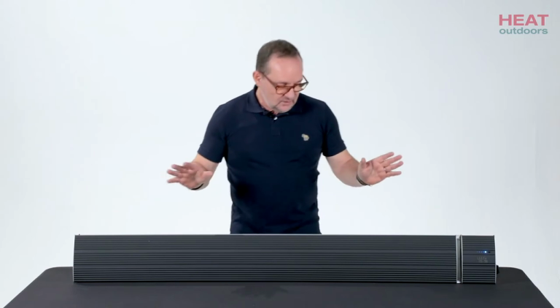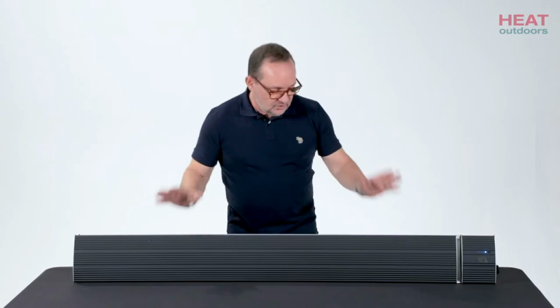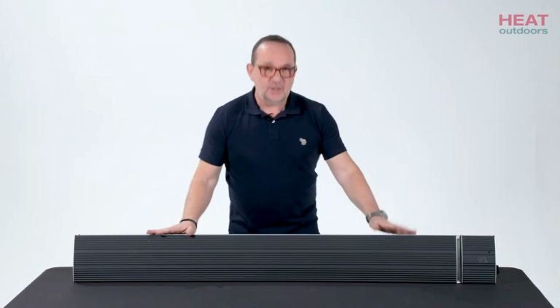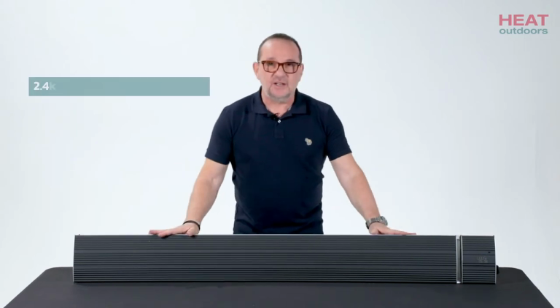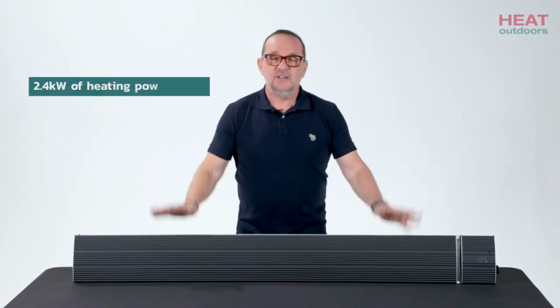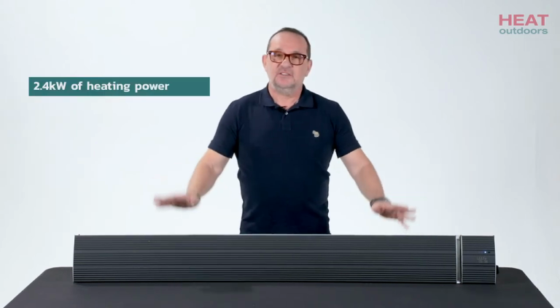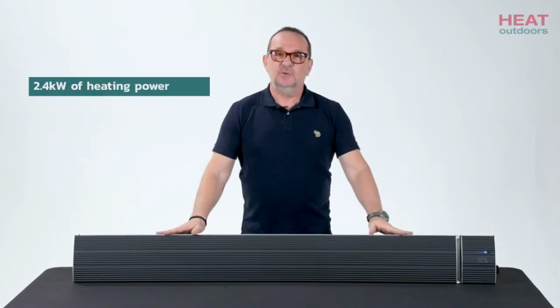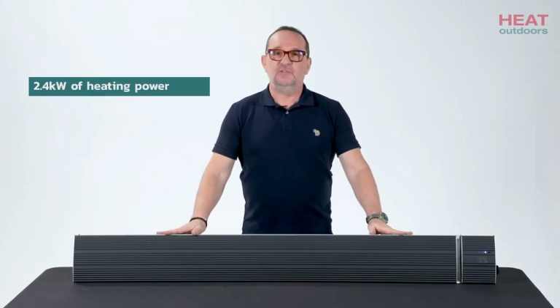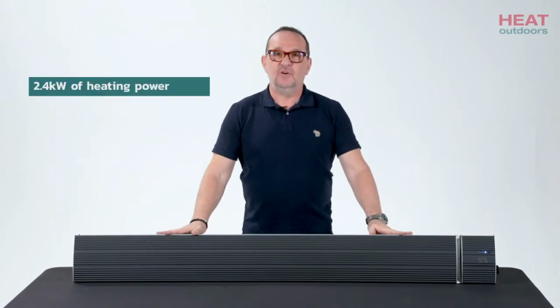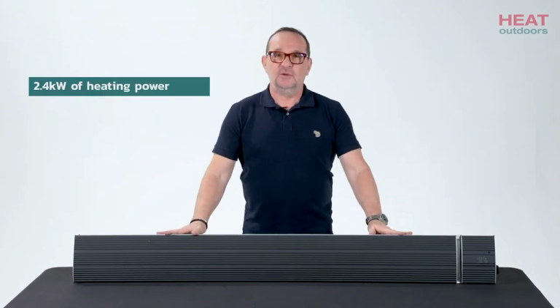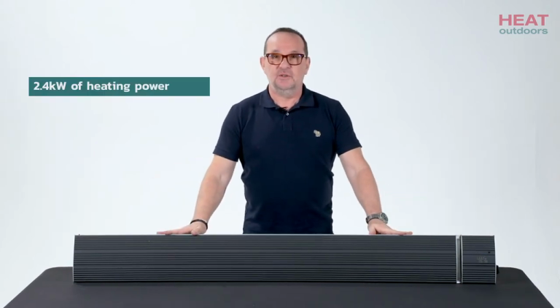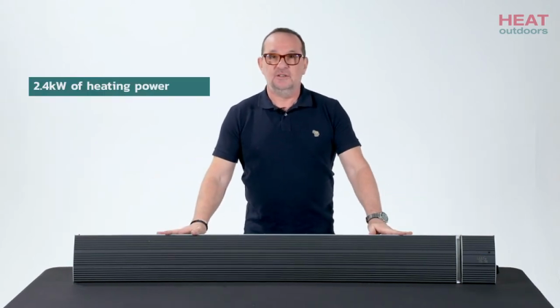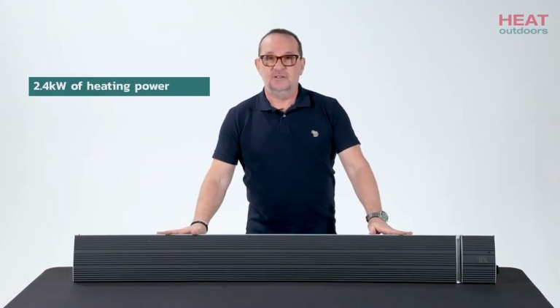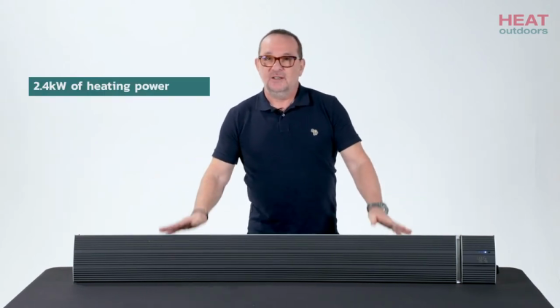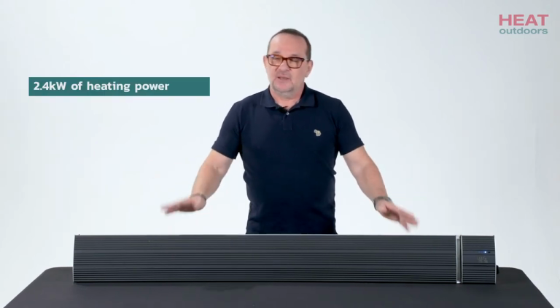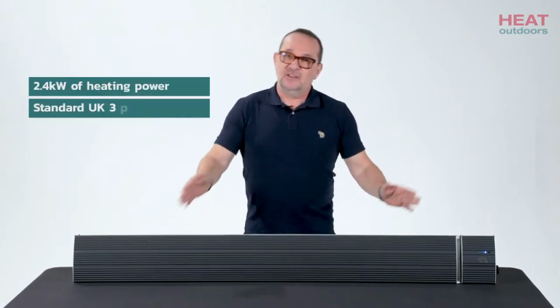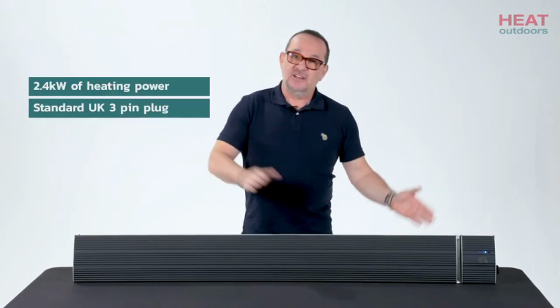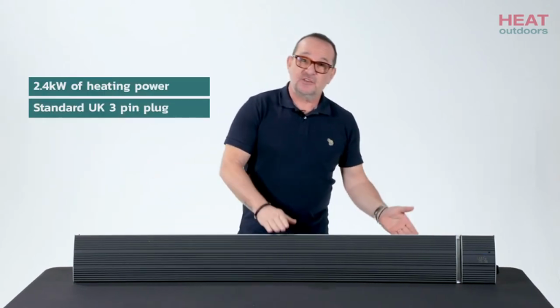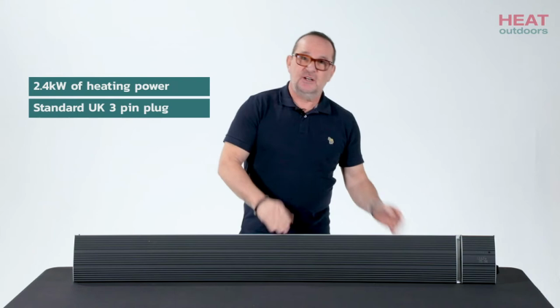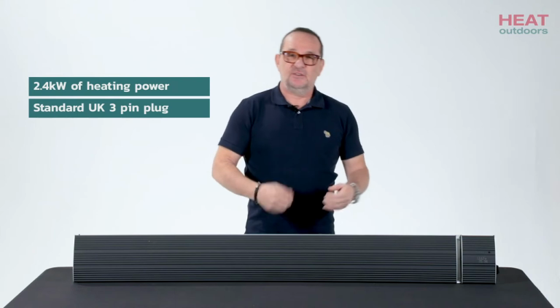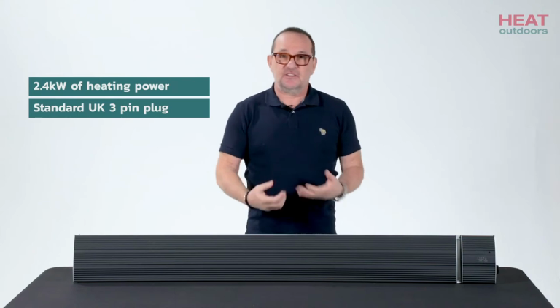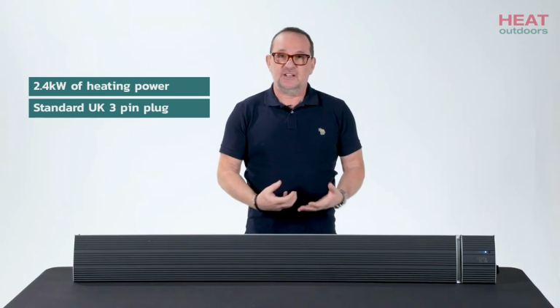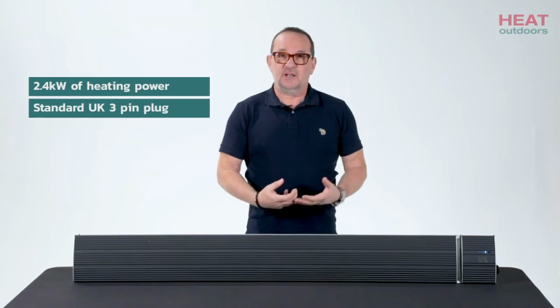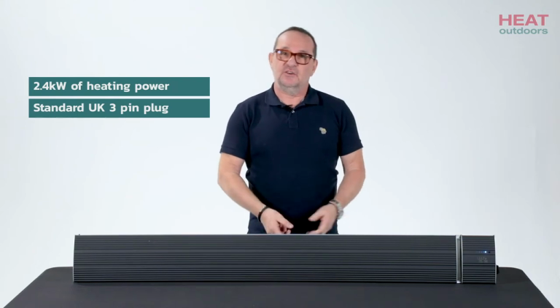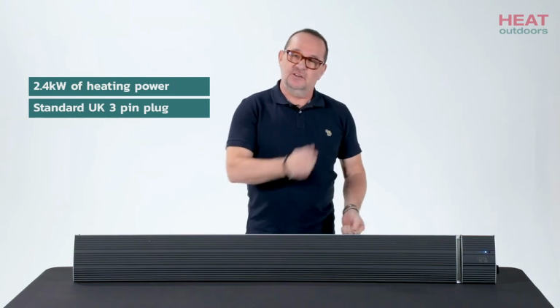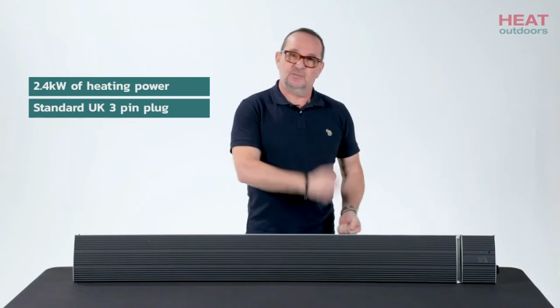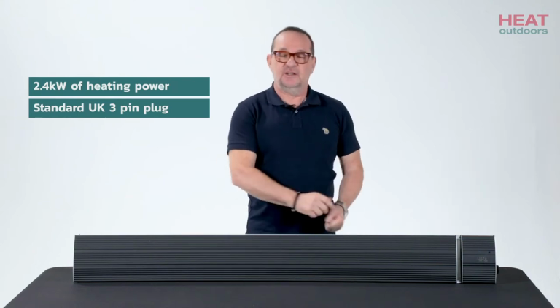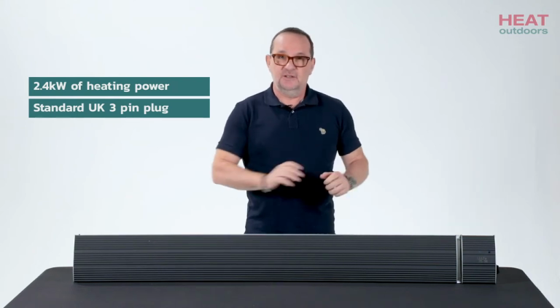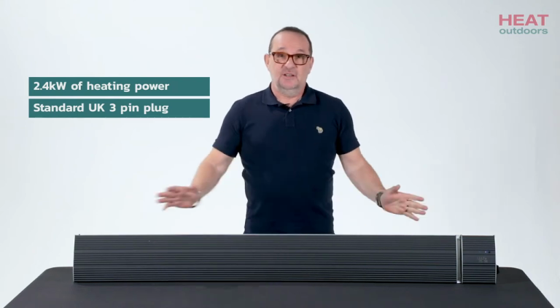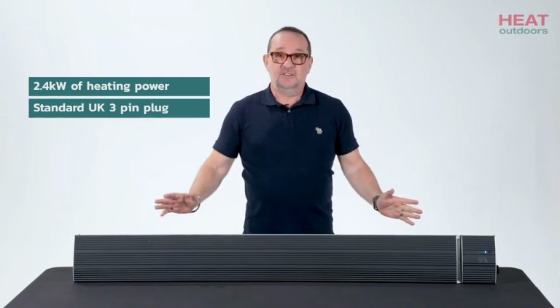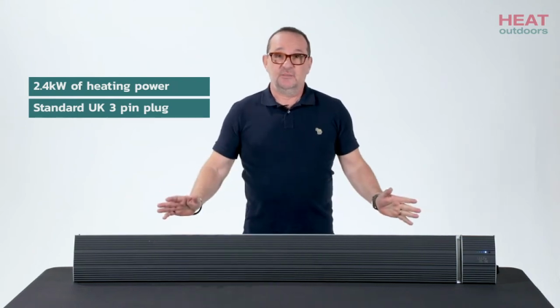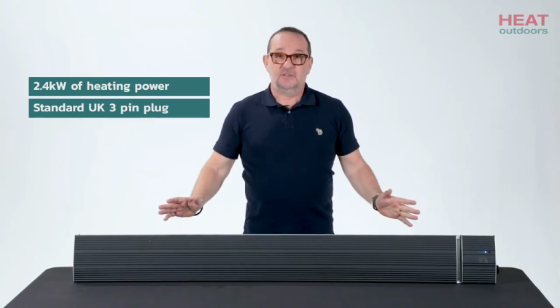The Noir light is a 2.4 kilowatt unit, which means it's under three kilowatts. It has a standard plug socket — you can just plug it in and you're in business.